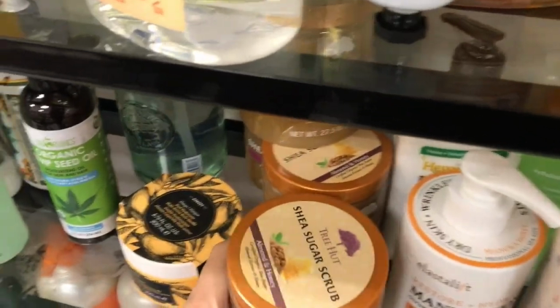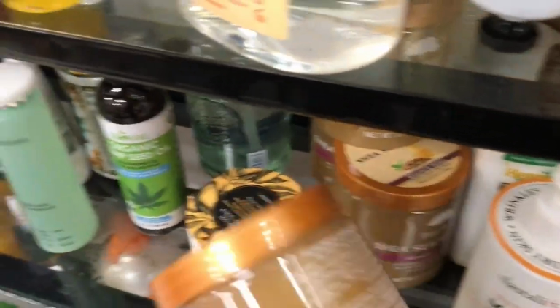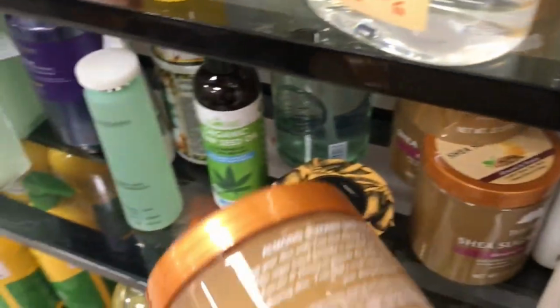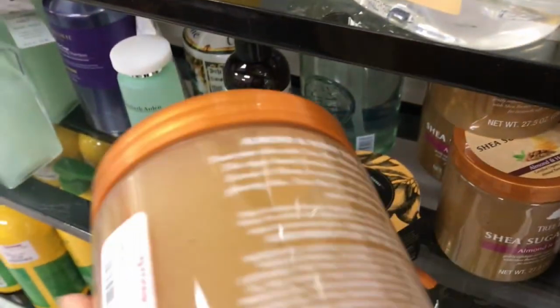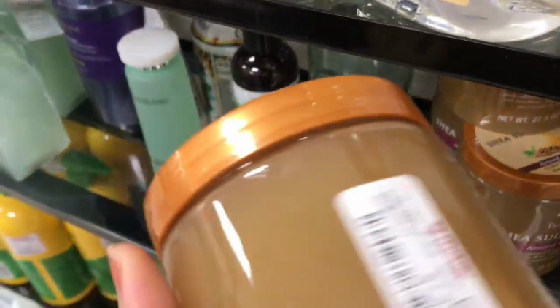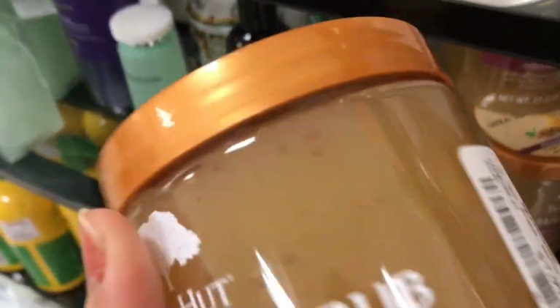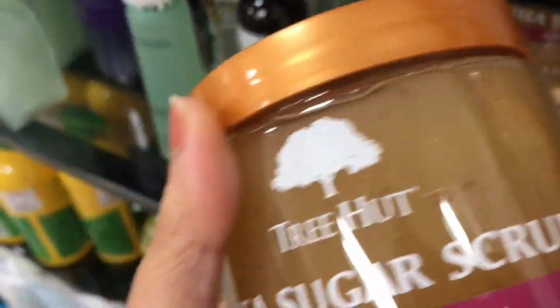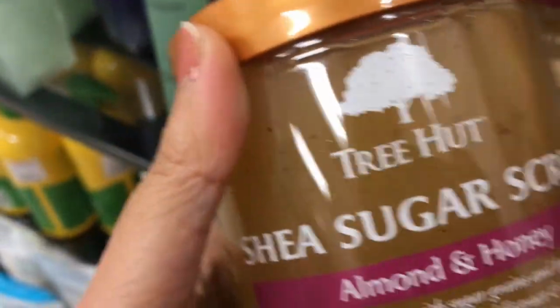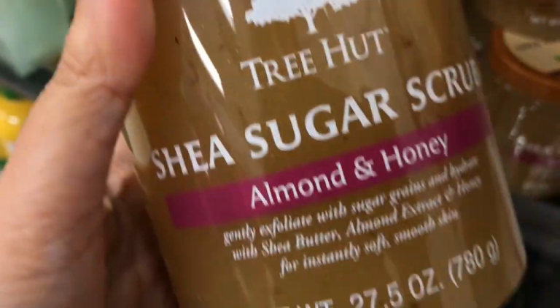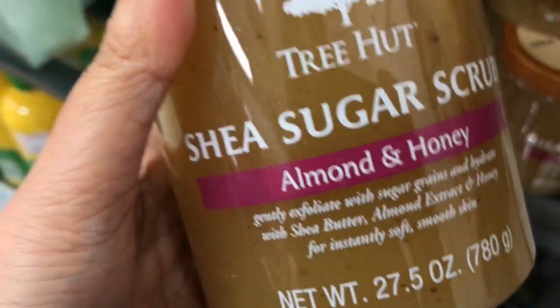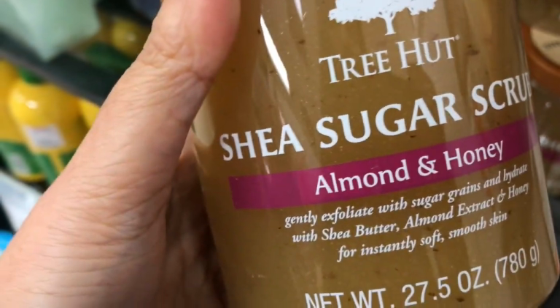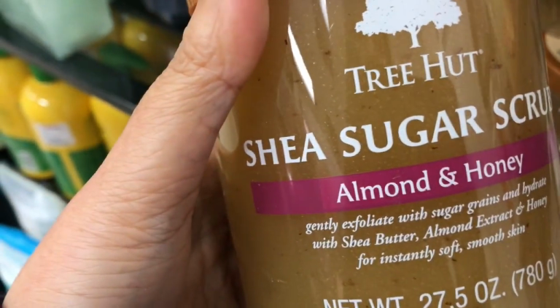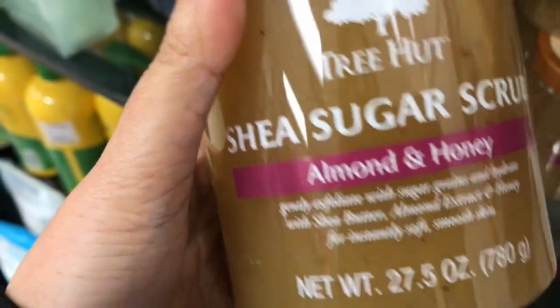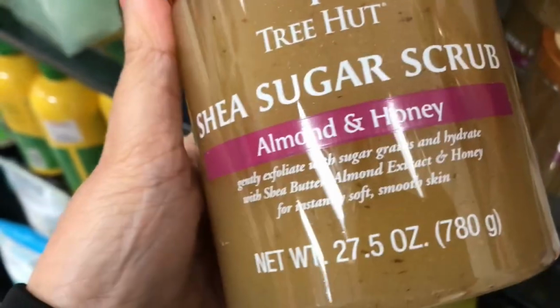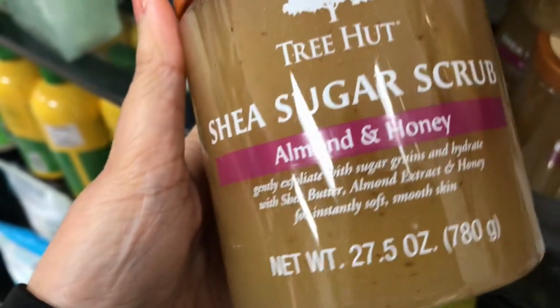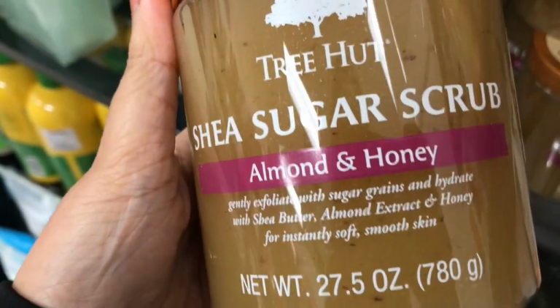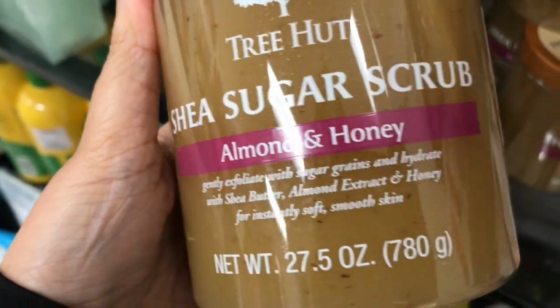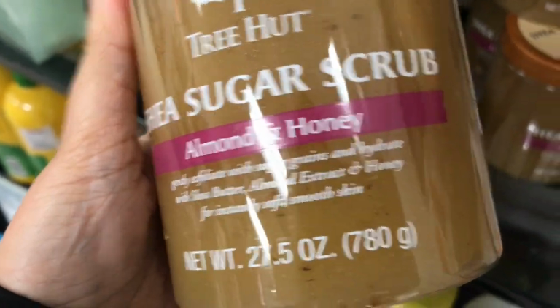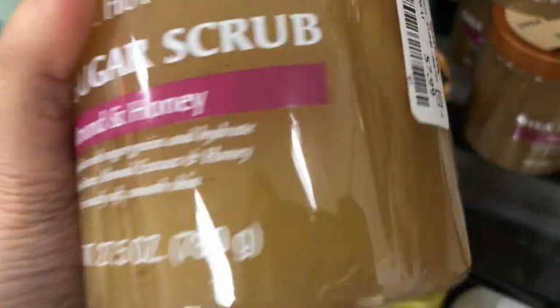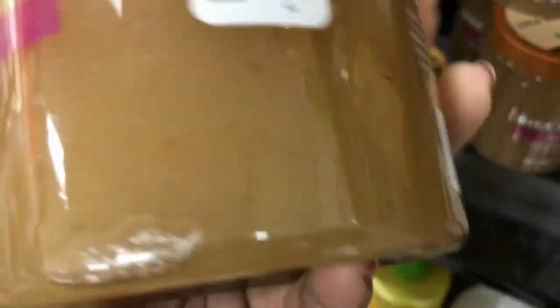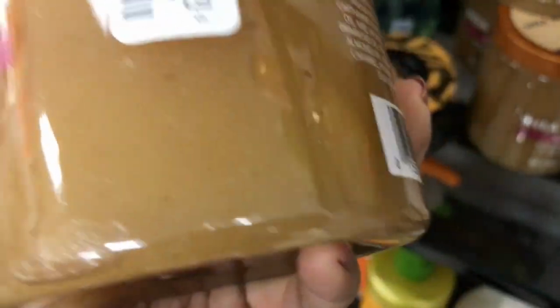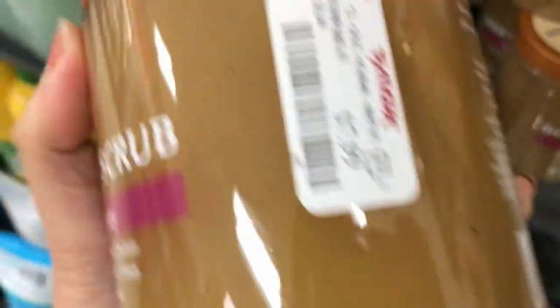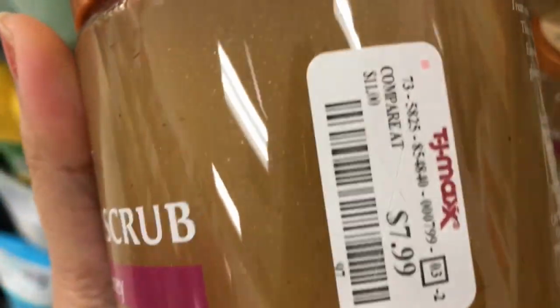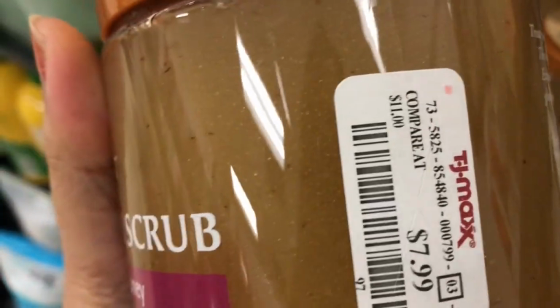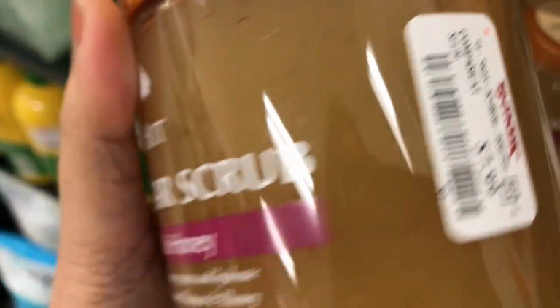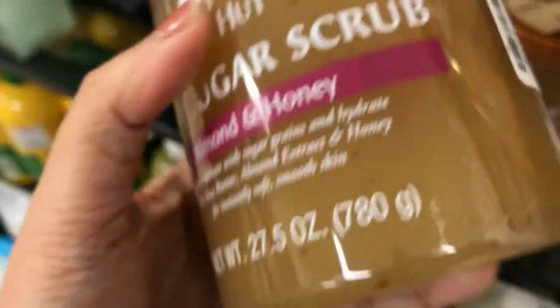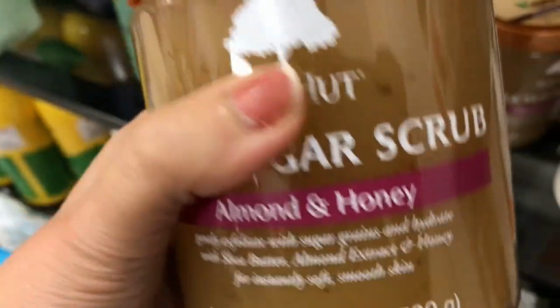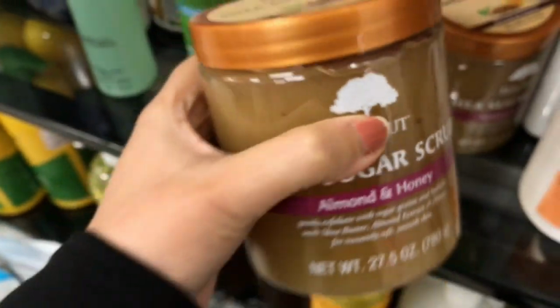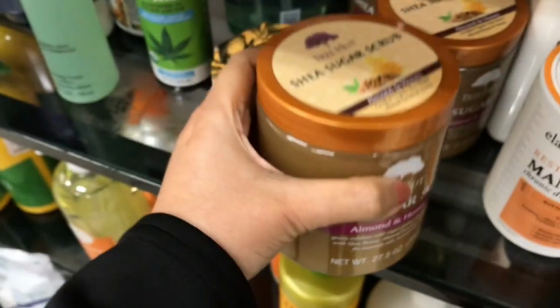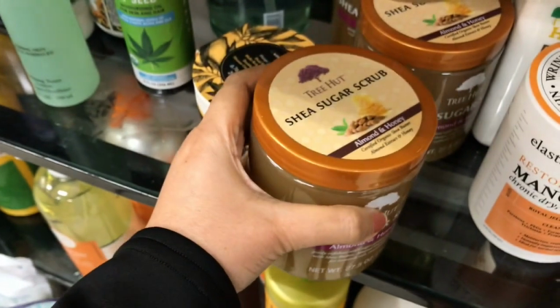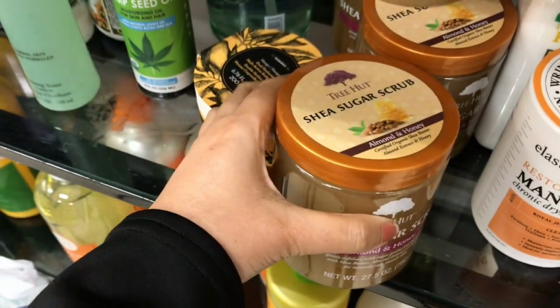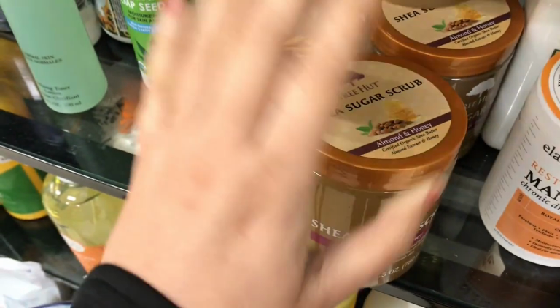These scrubs are very good. This is also from Tree Hut. It's a good deal — $7.99, and you get a huge tub.